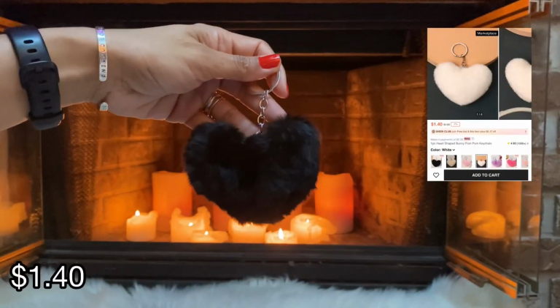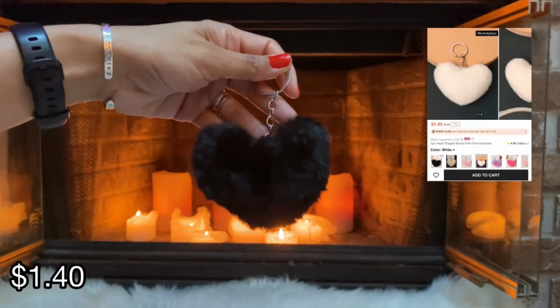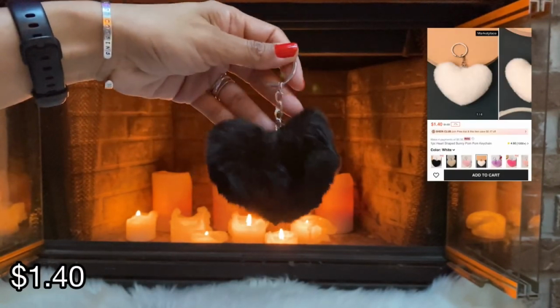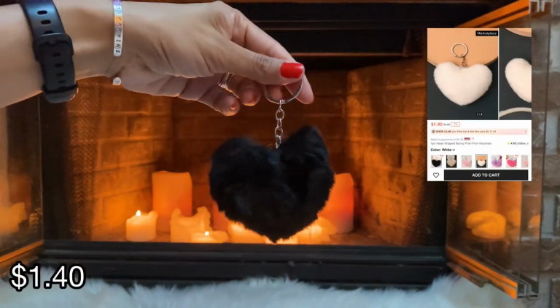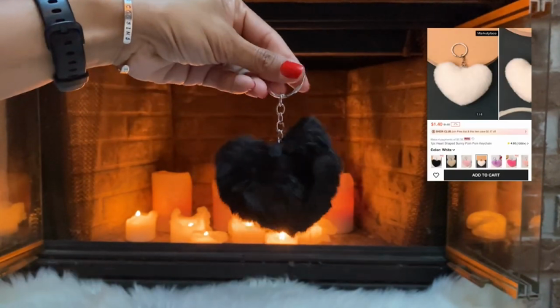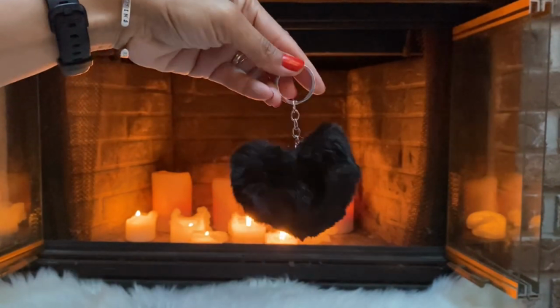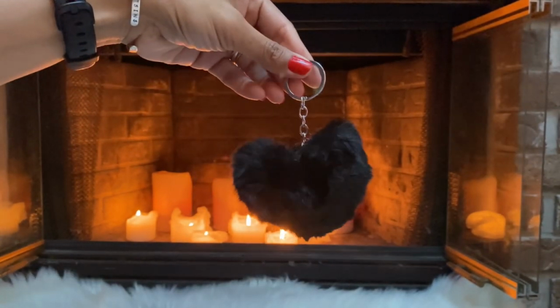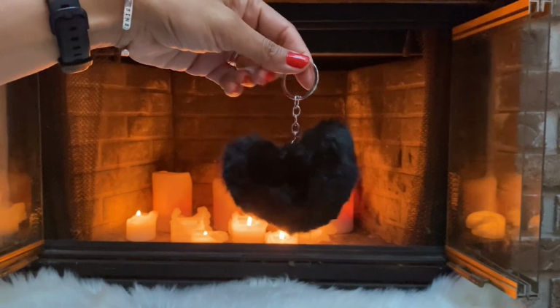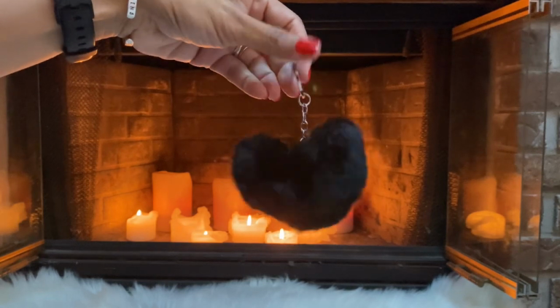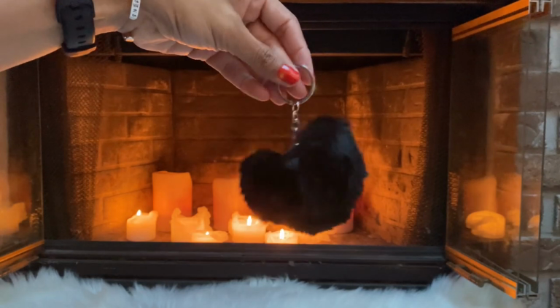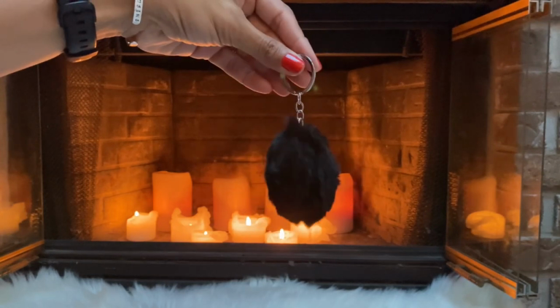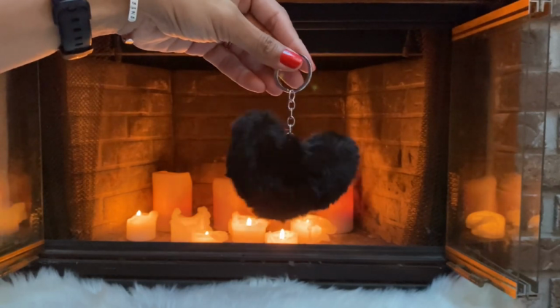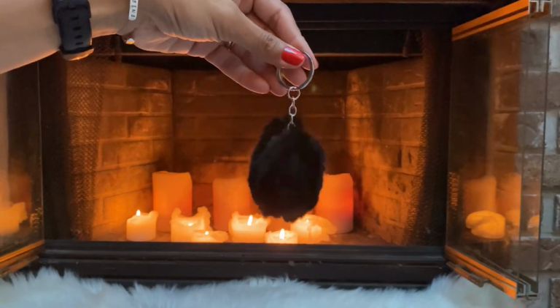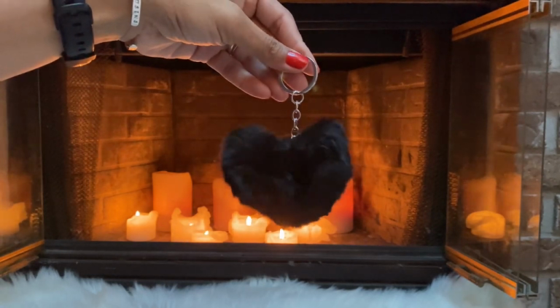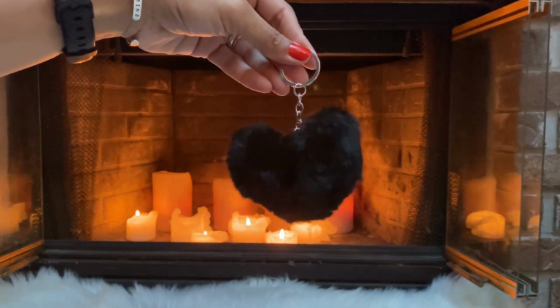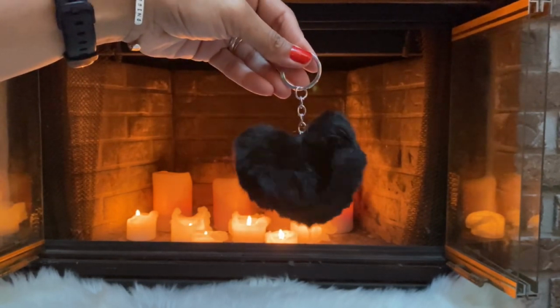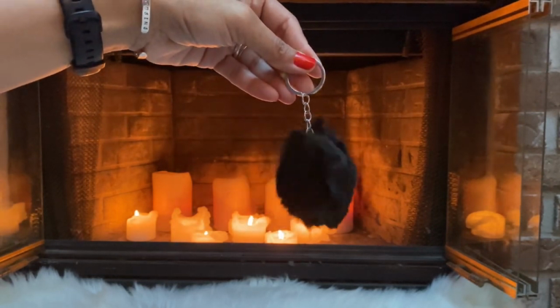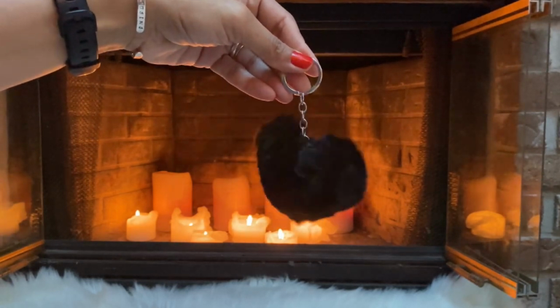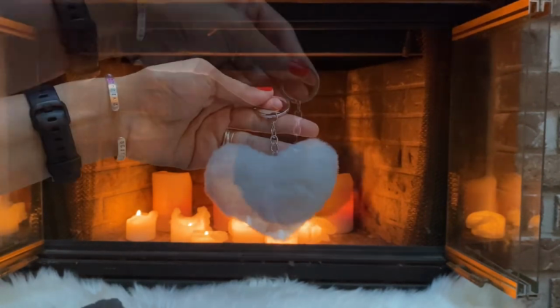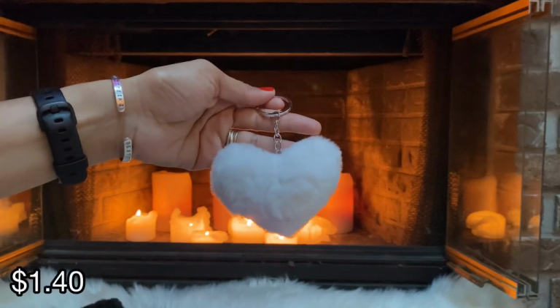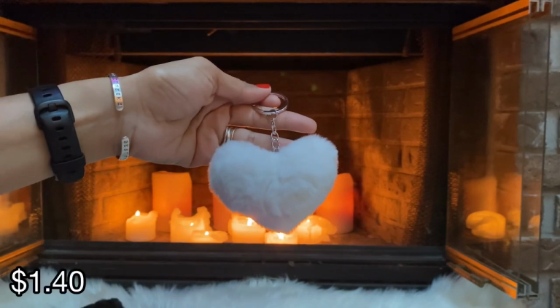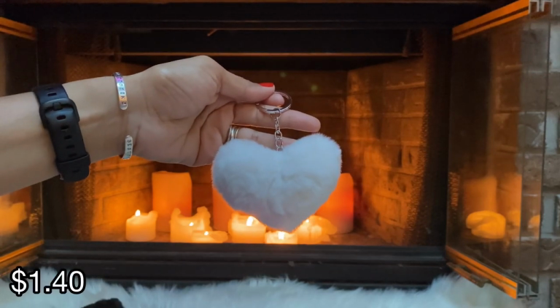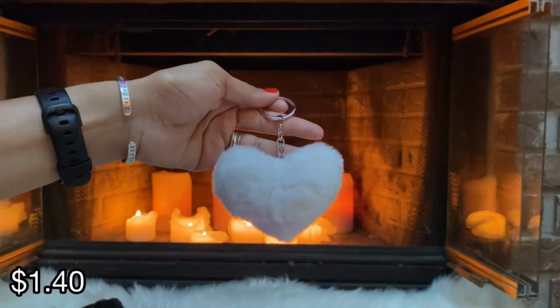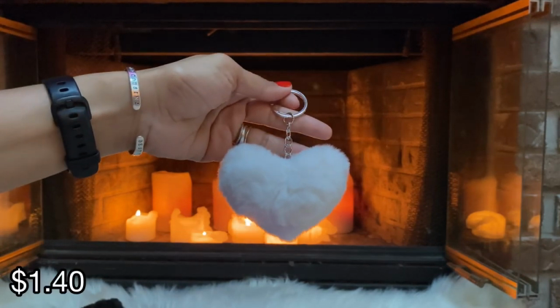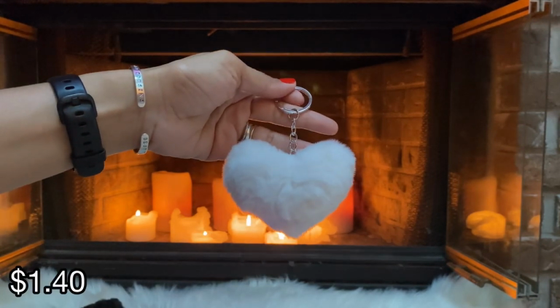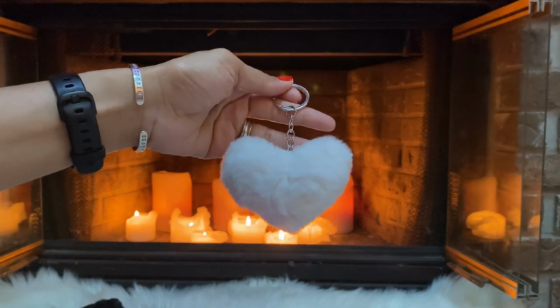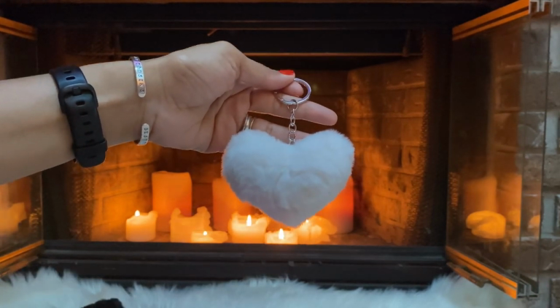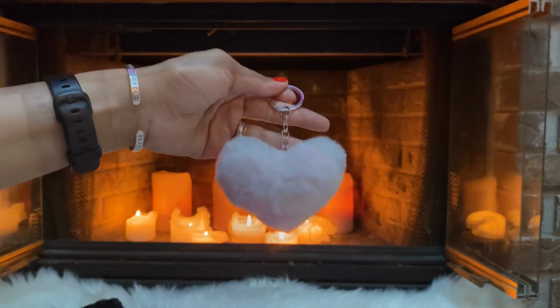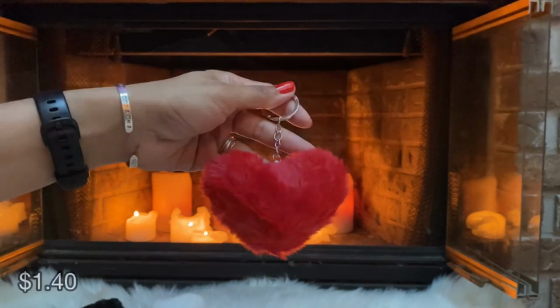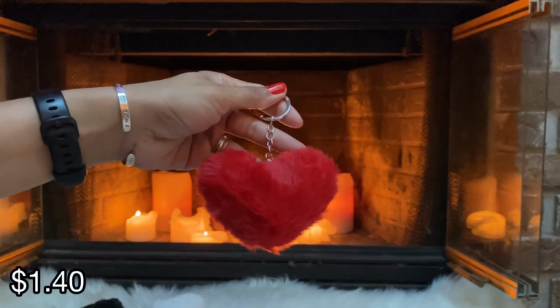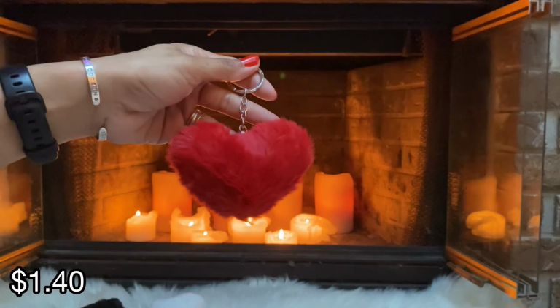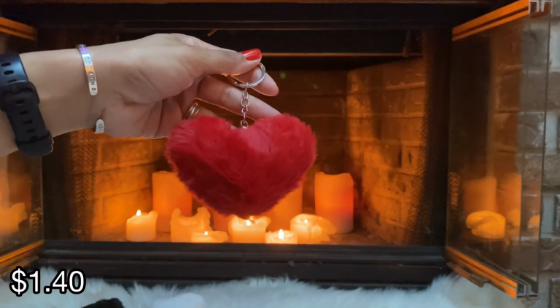I picked up a few of these furry hearts and I think they're only a buck something — I can't remember exactly. I got one in black, I picked up a white one, and I picked up a red one.